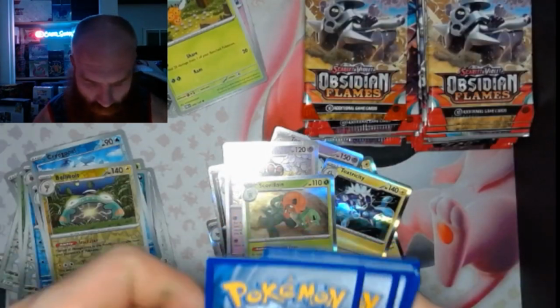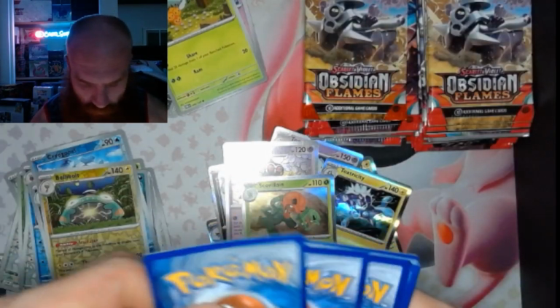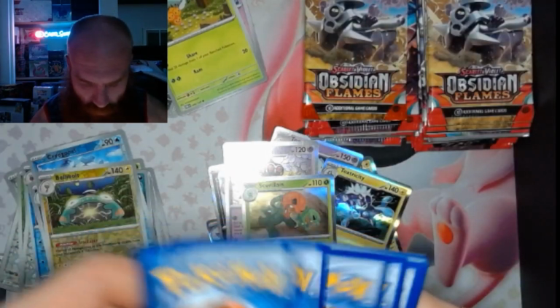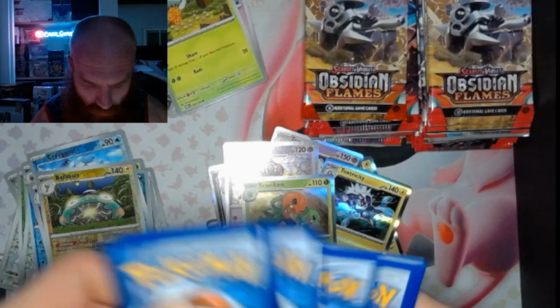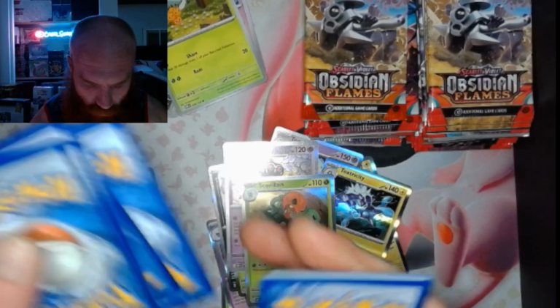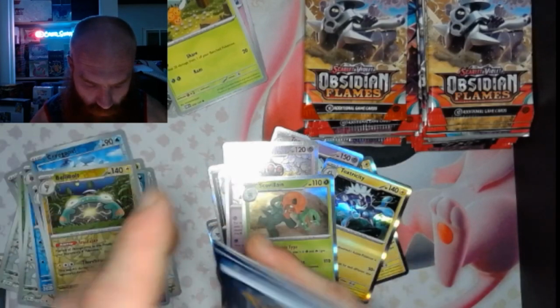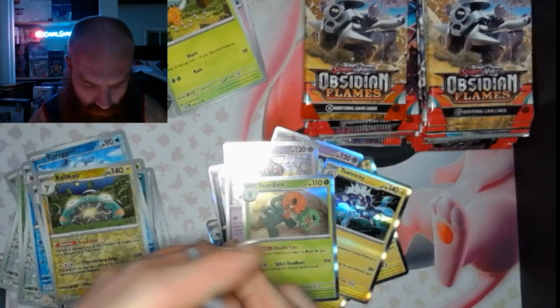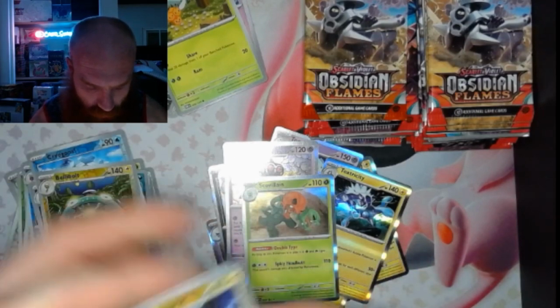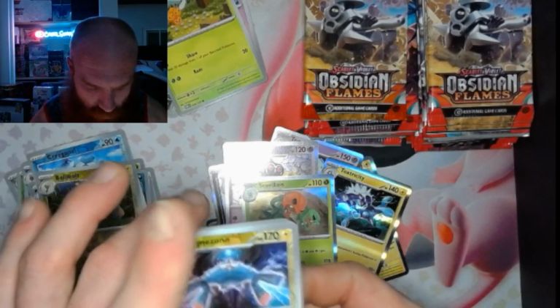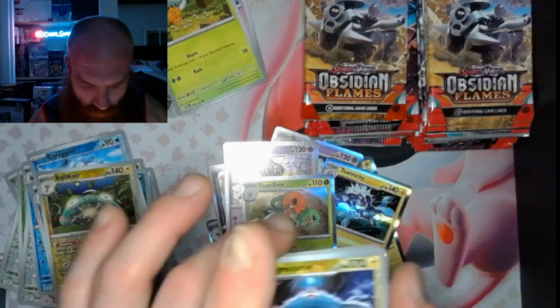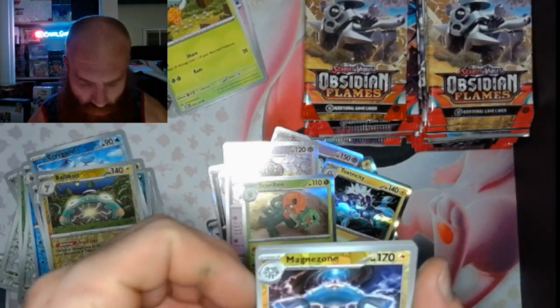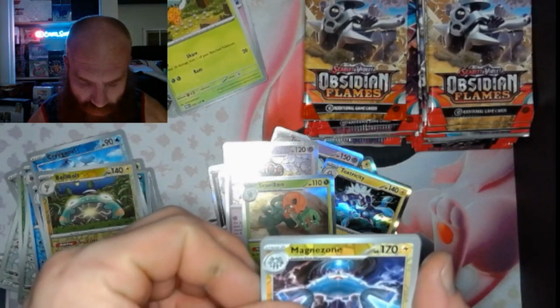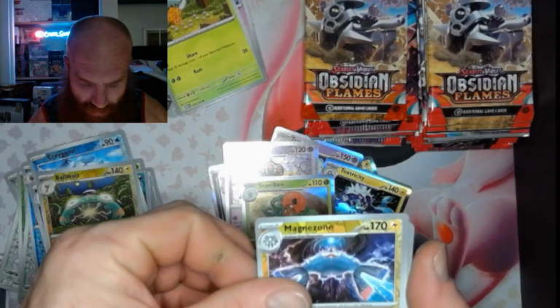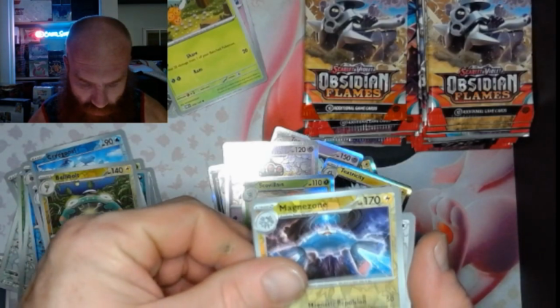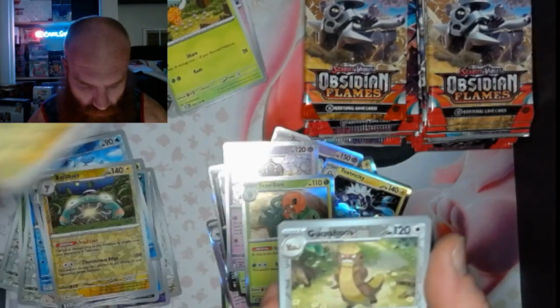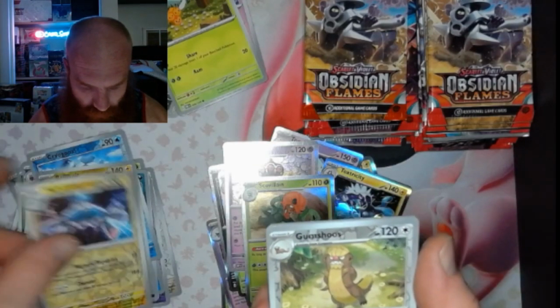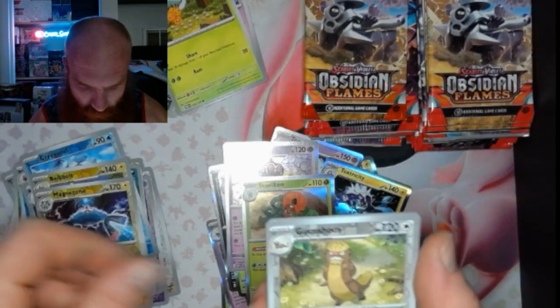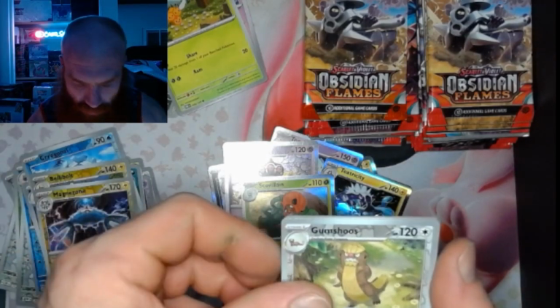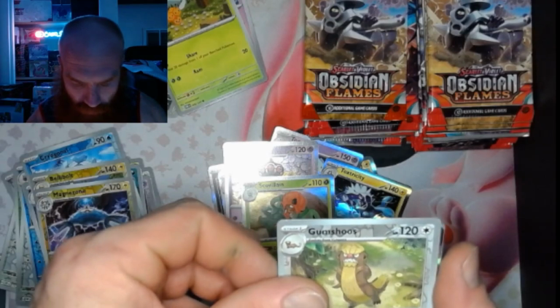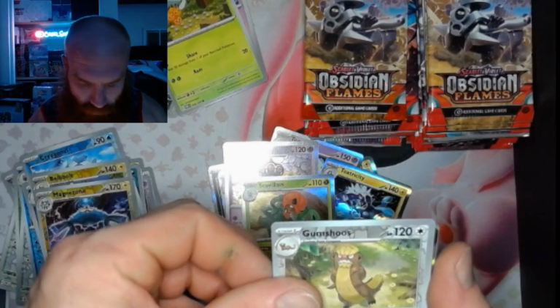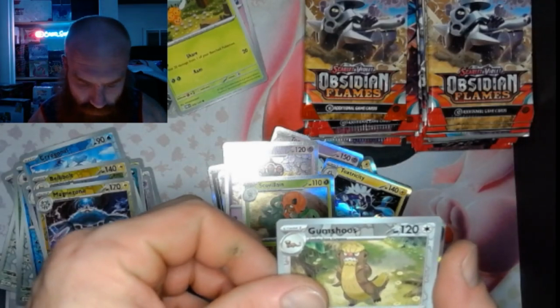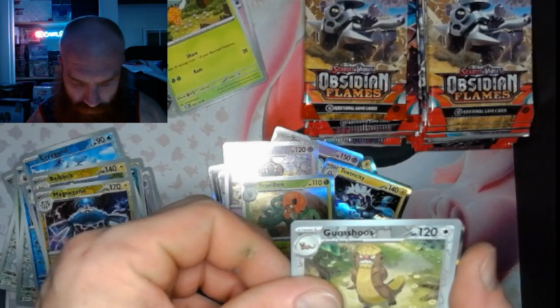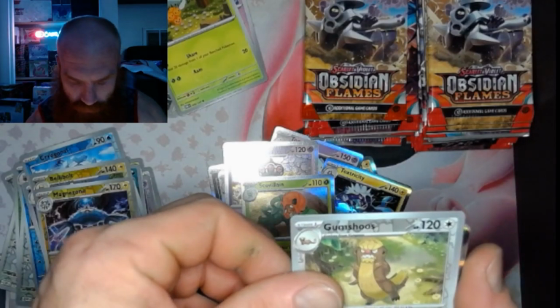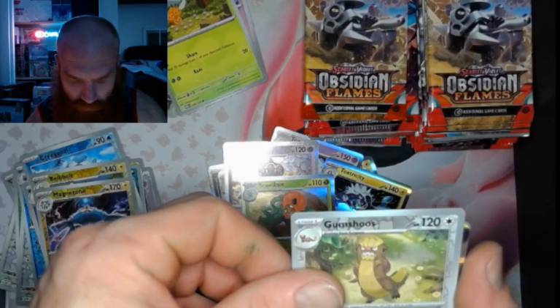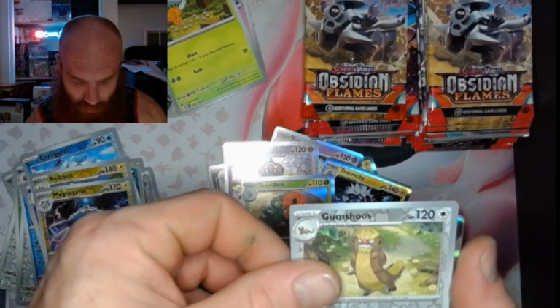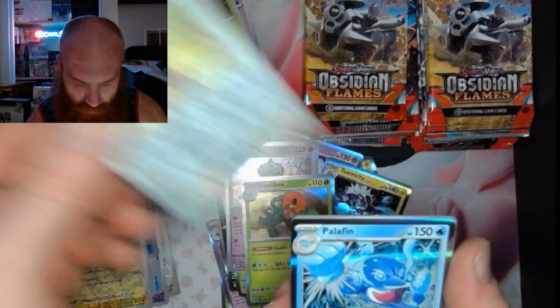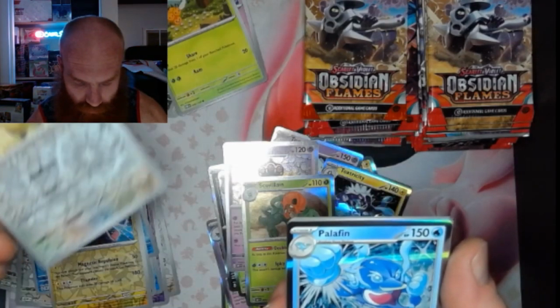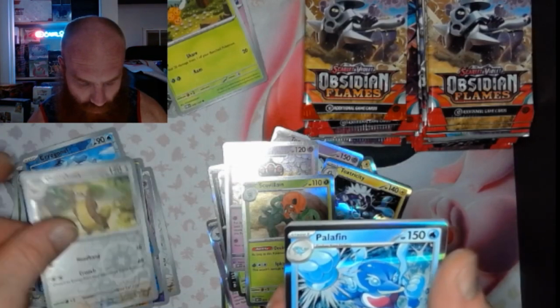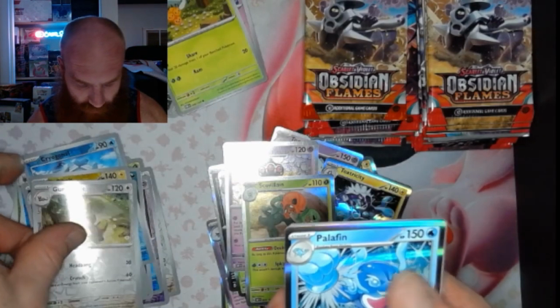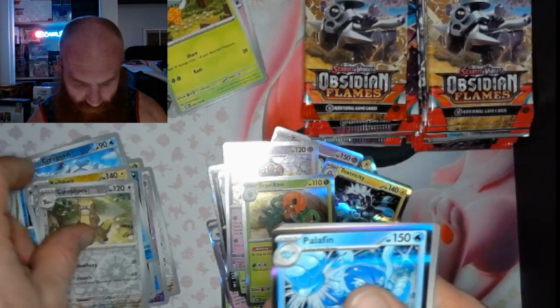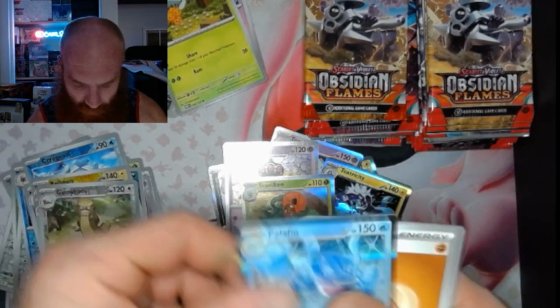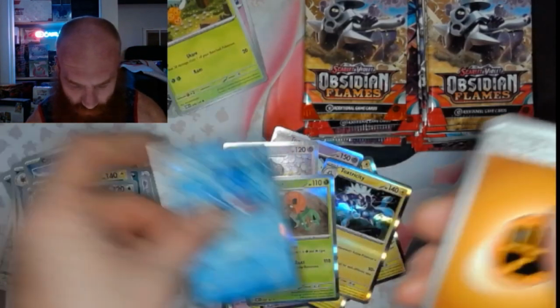Pack 23: got a Magnezone Reverse, a Gumshoos, and a Palafin Holo.